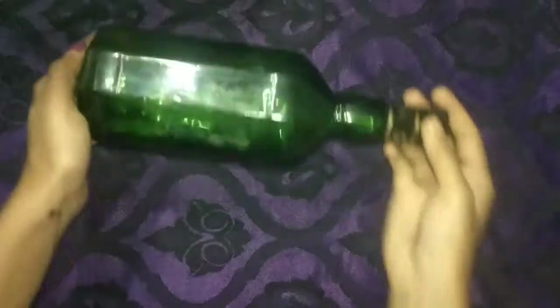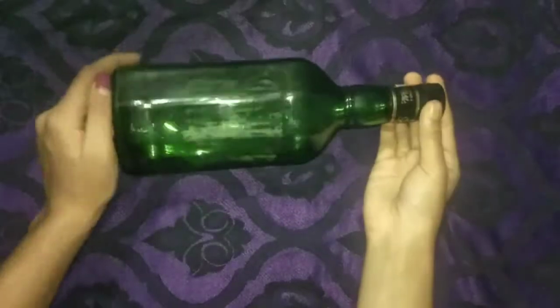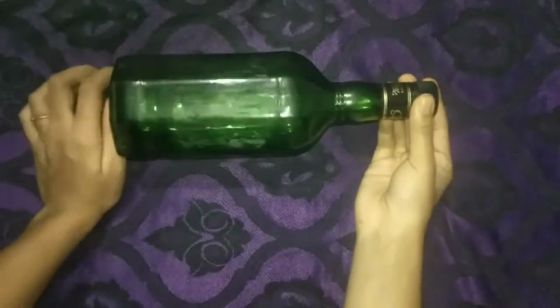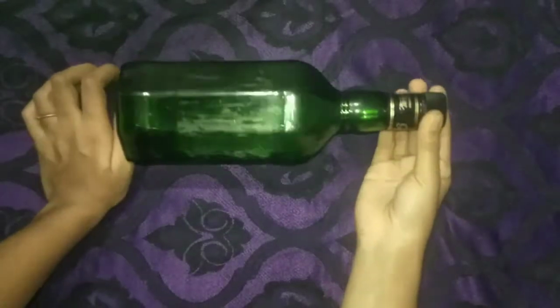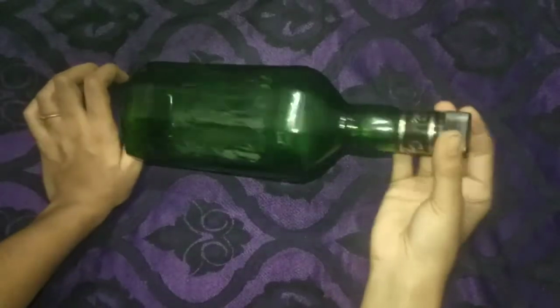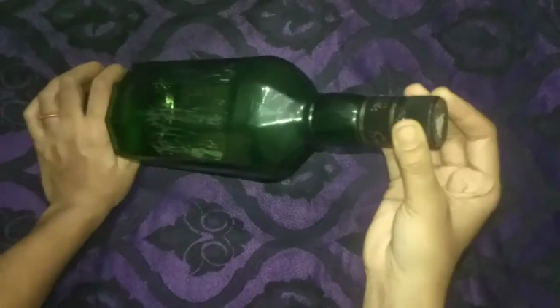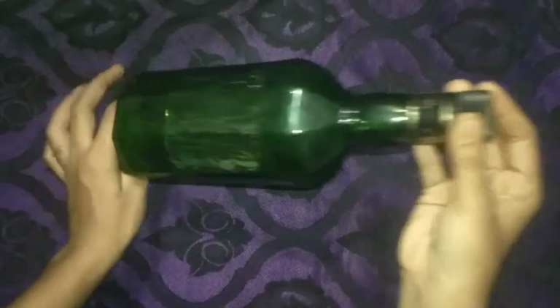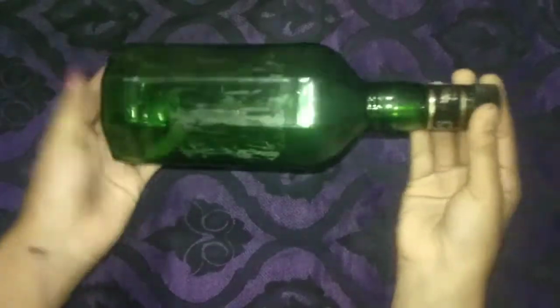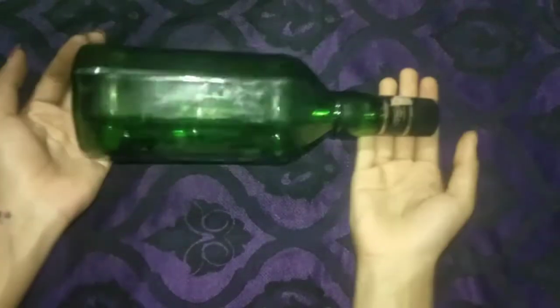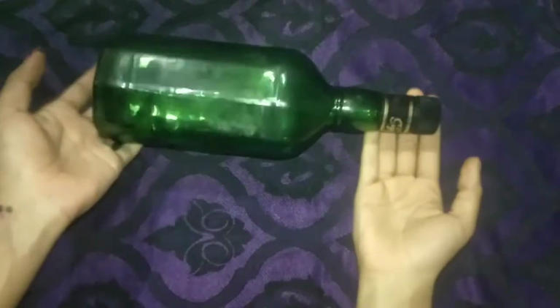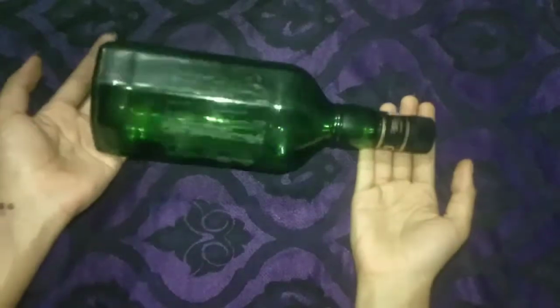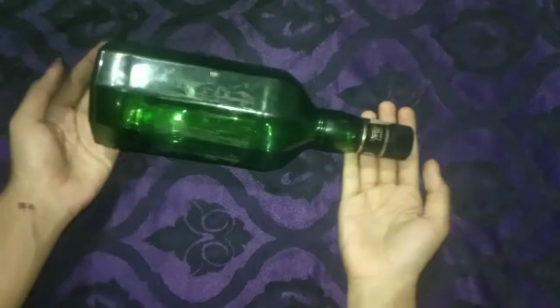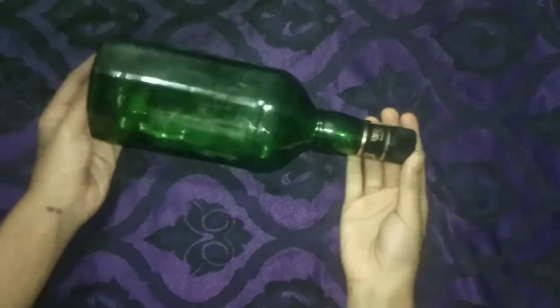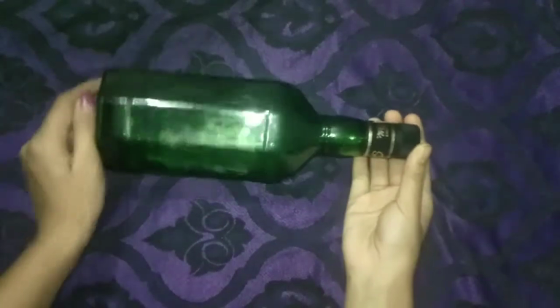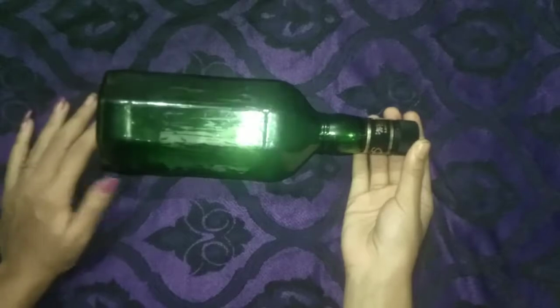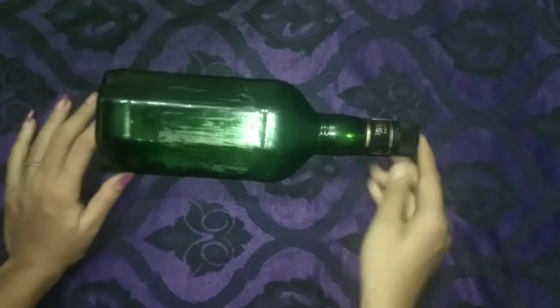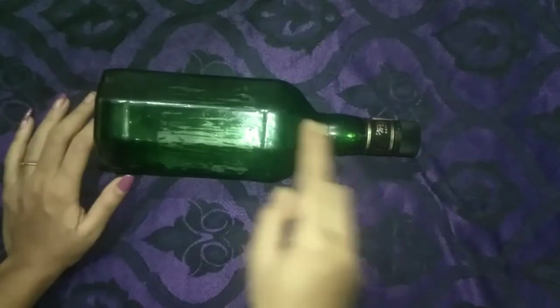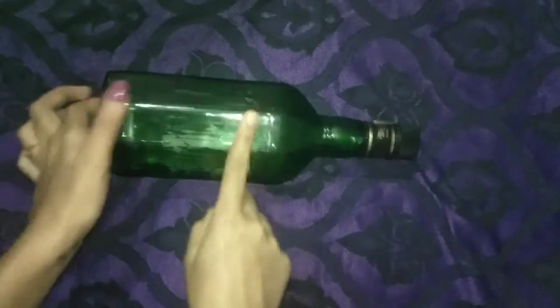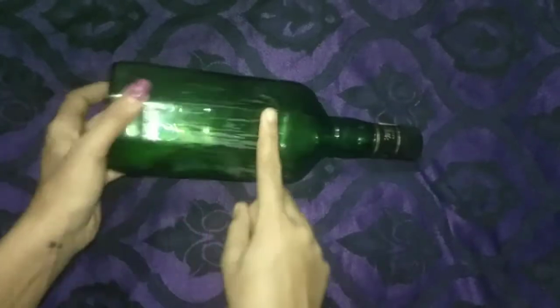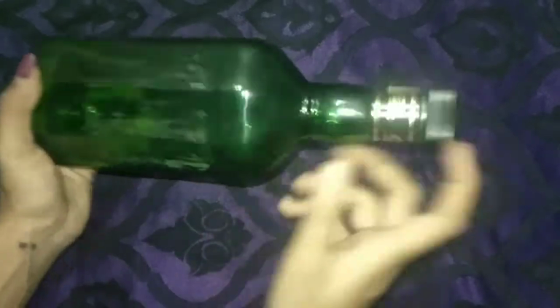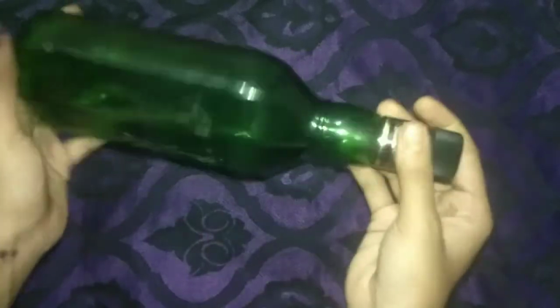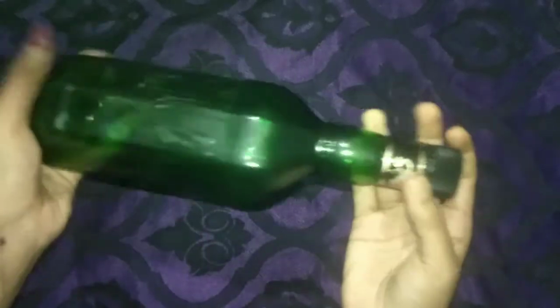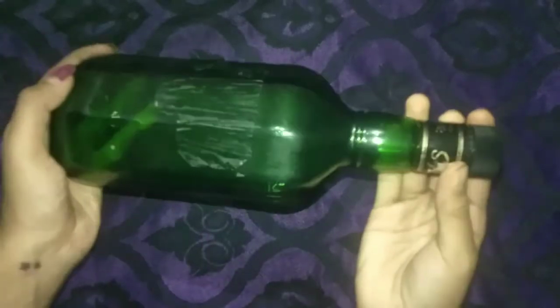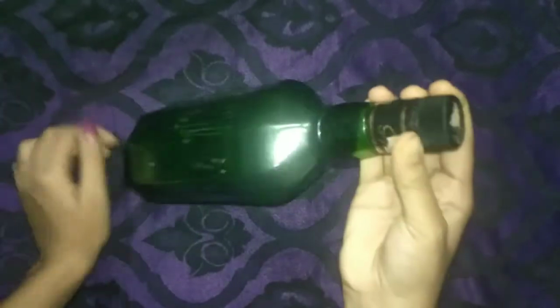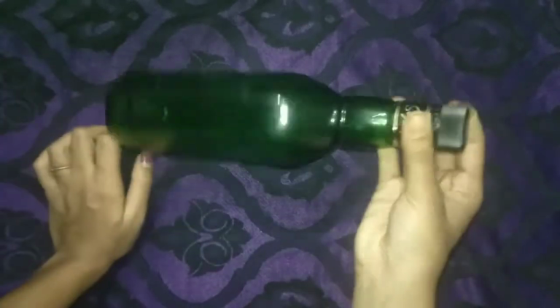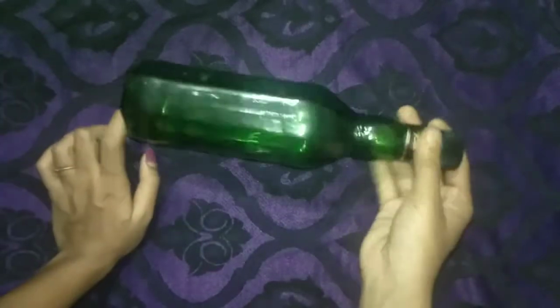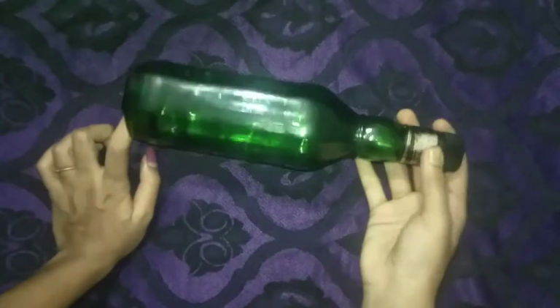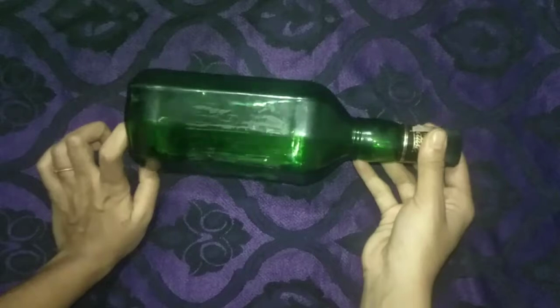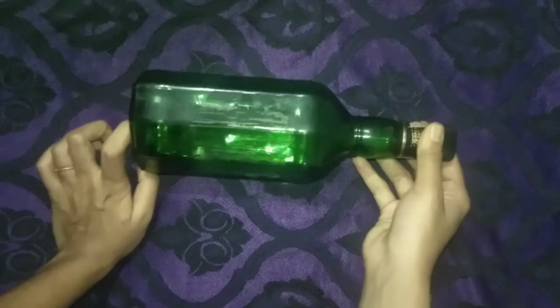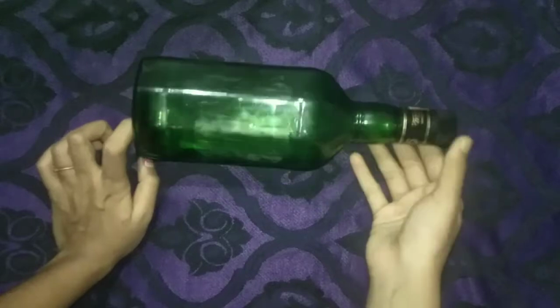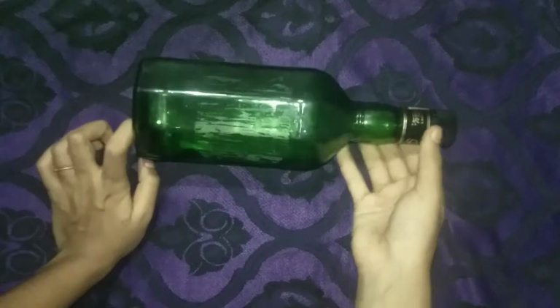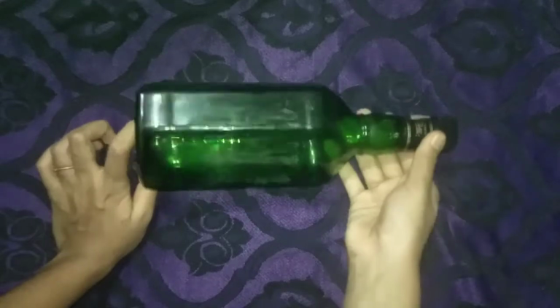Hi friends, welcome to my channel. I am going to share a bottle — I am using different bottles.